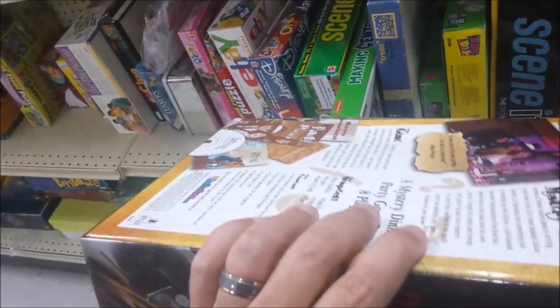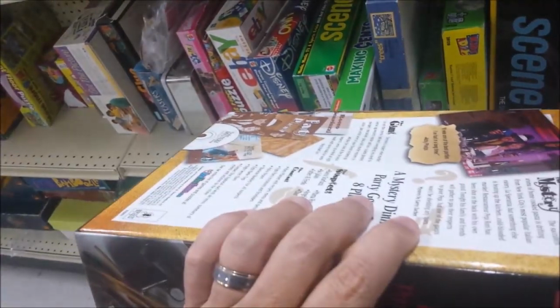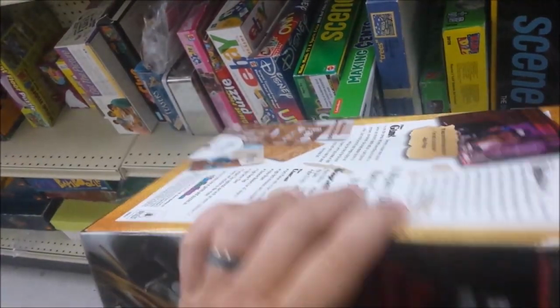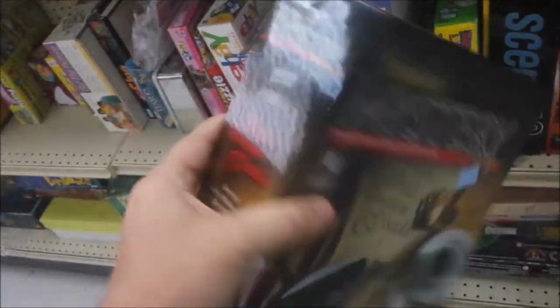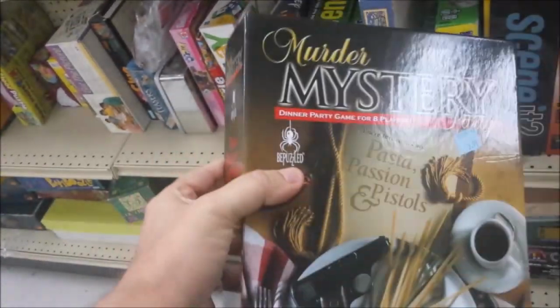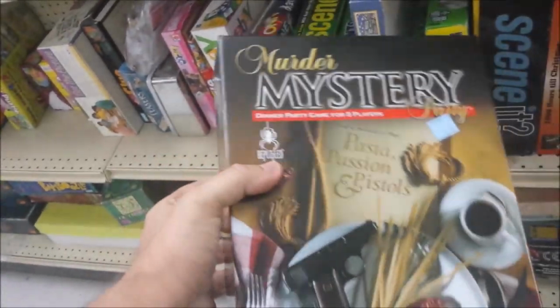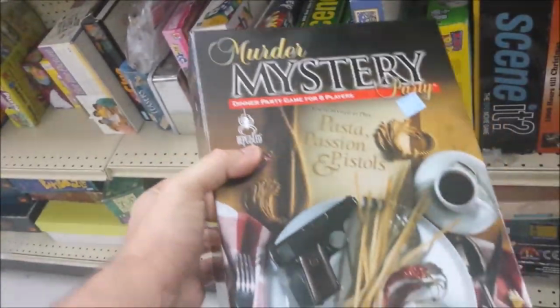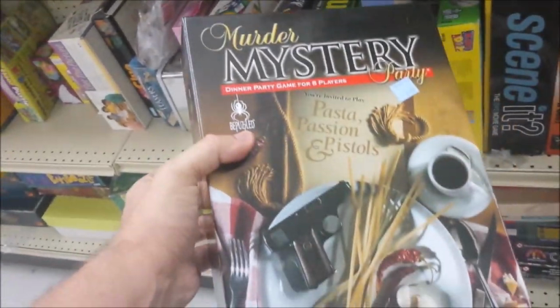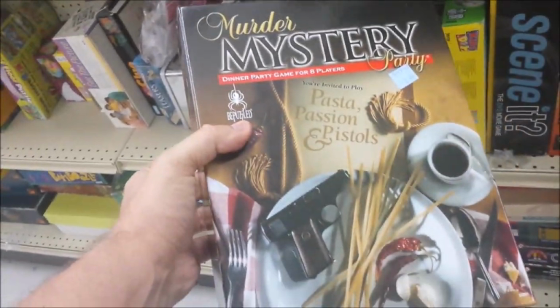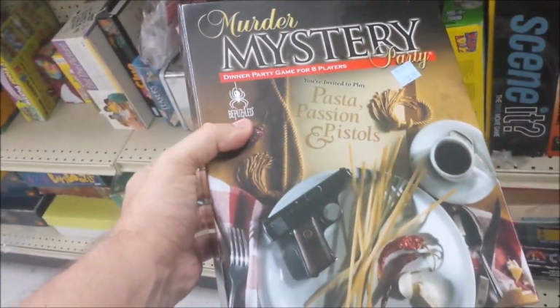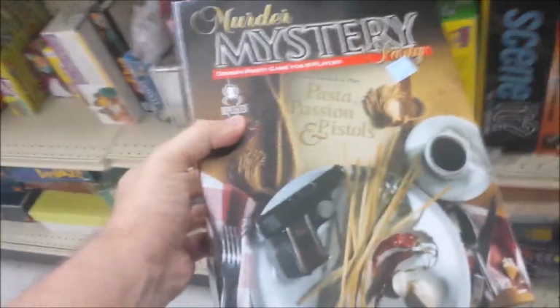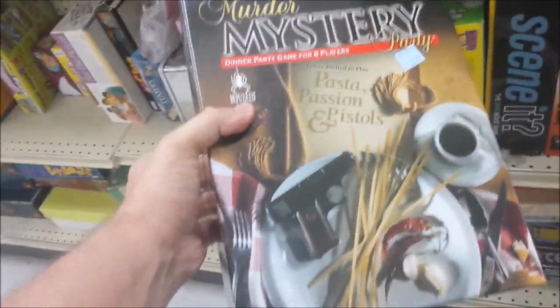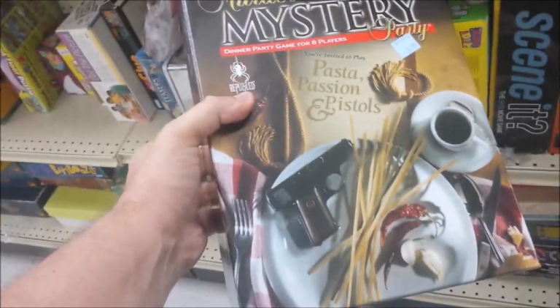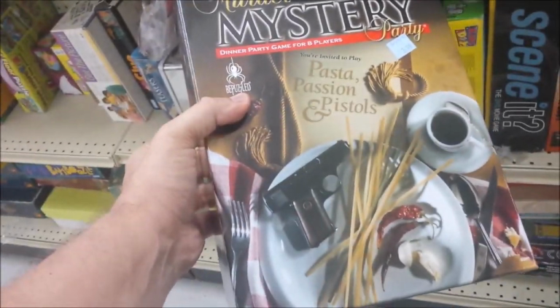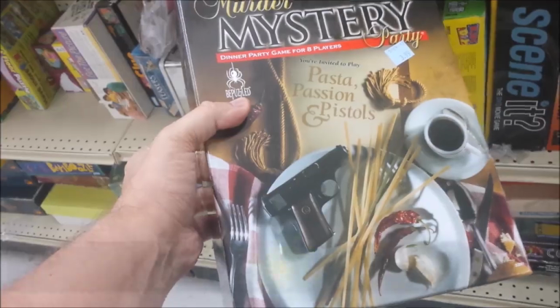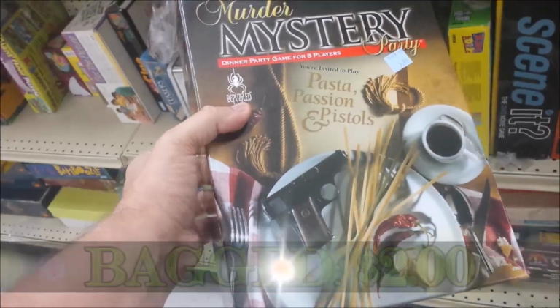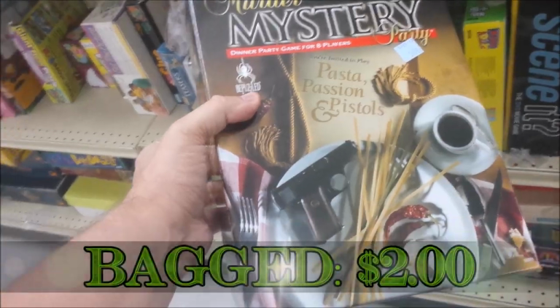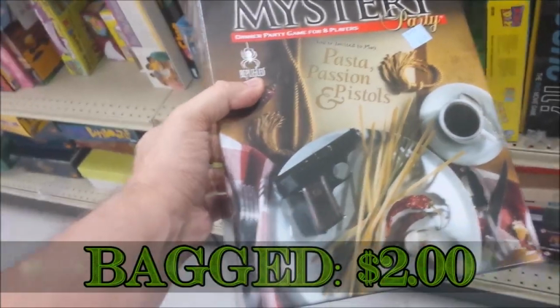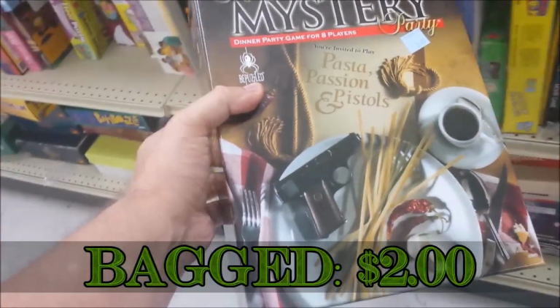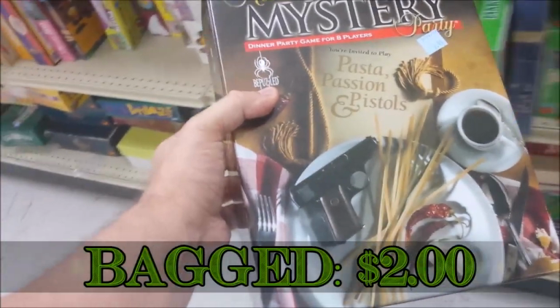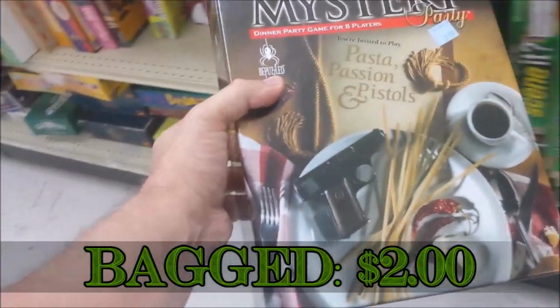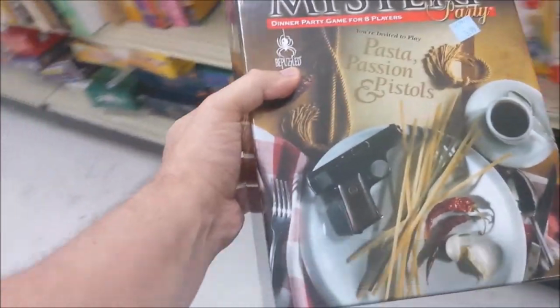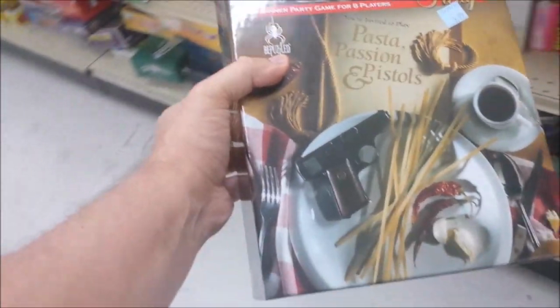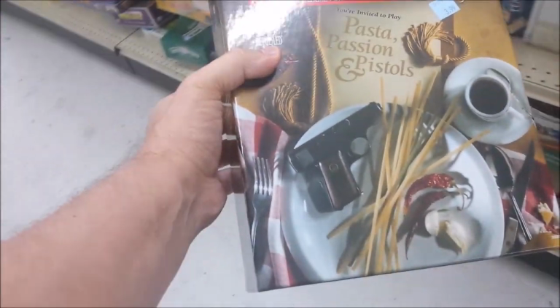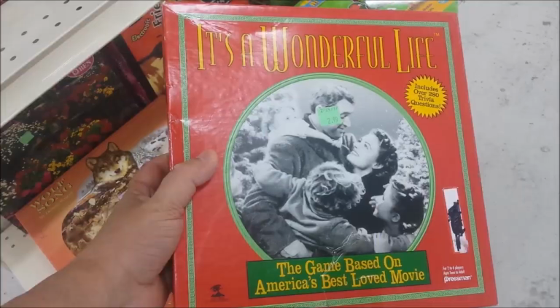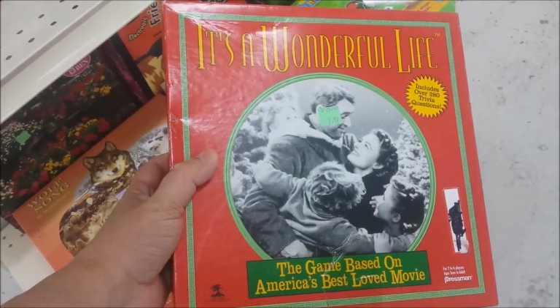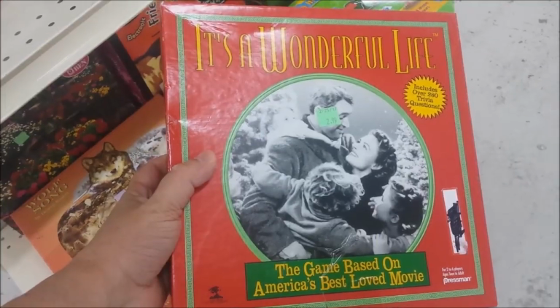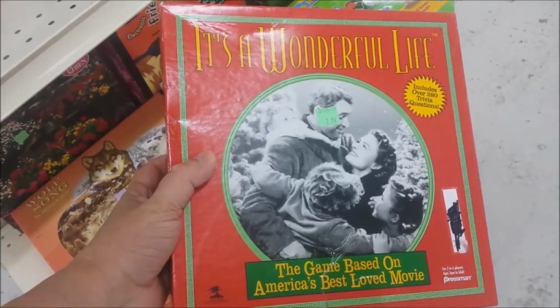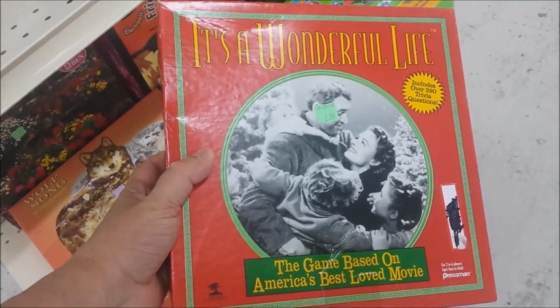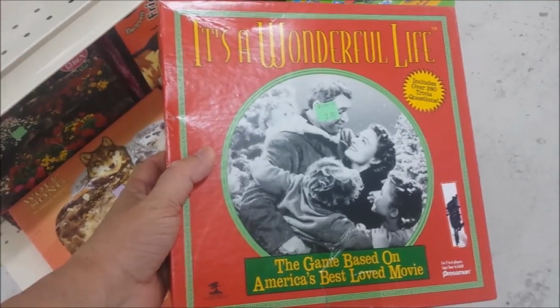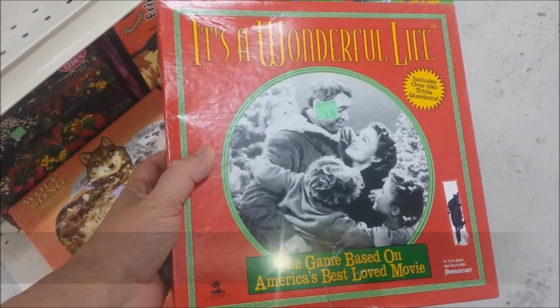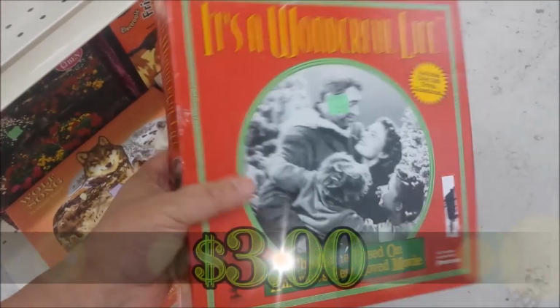Here we have Murder Mystery: Pasta, Passion, and Pistols. I actually found another murder mystery game that was new, and this one's new too. I'm going to go ahead and get it and see if I can sell the two of them together.